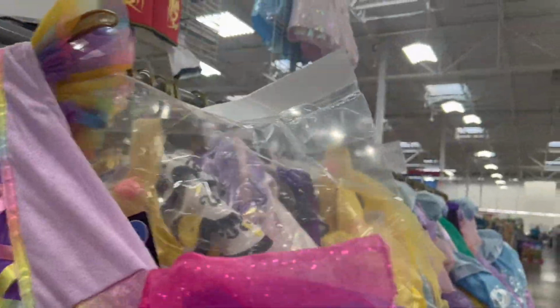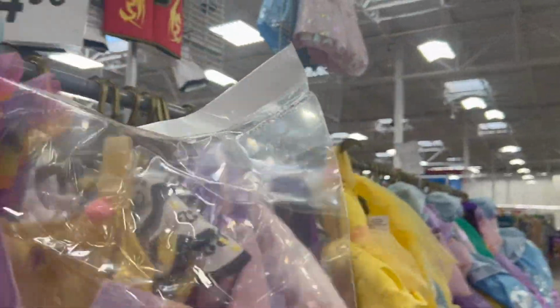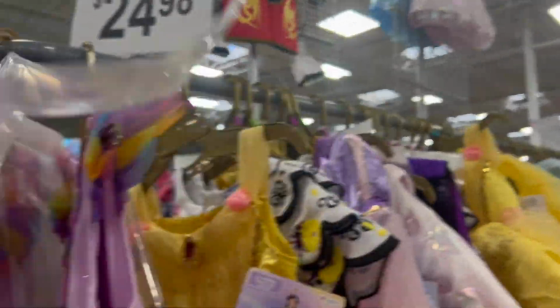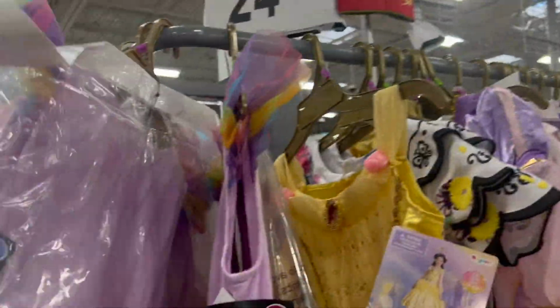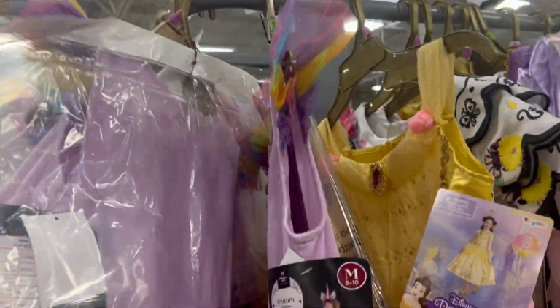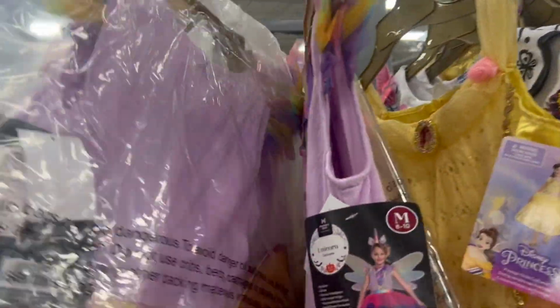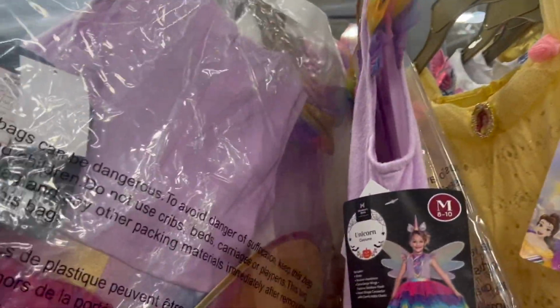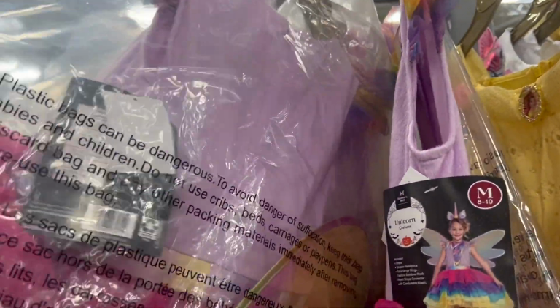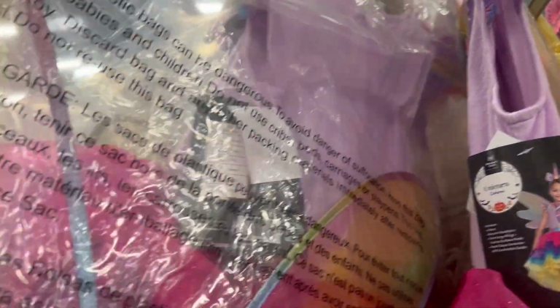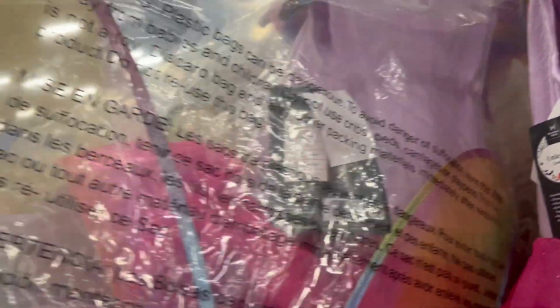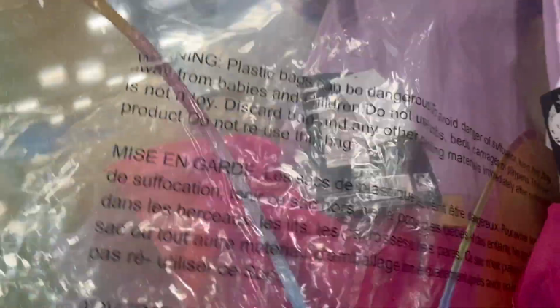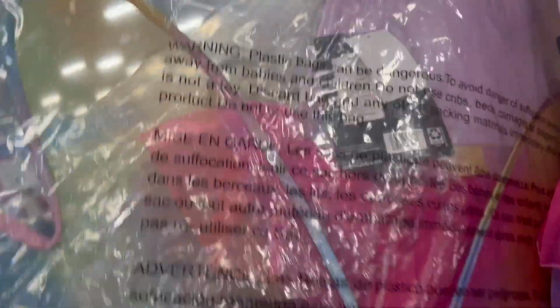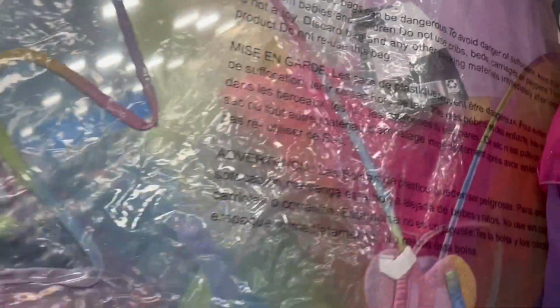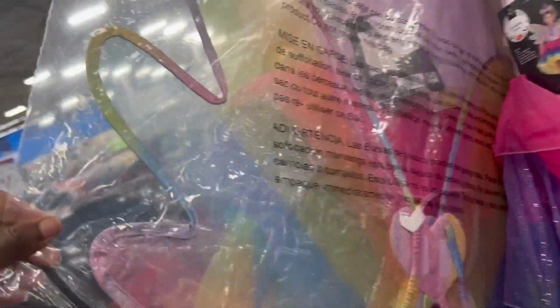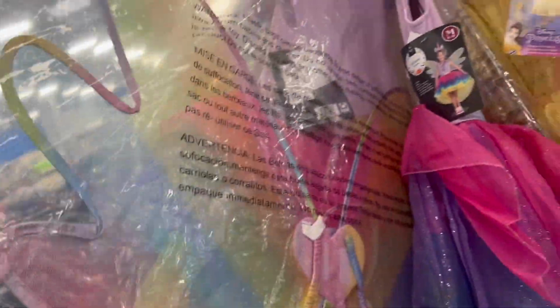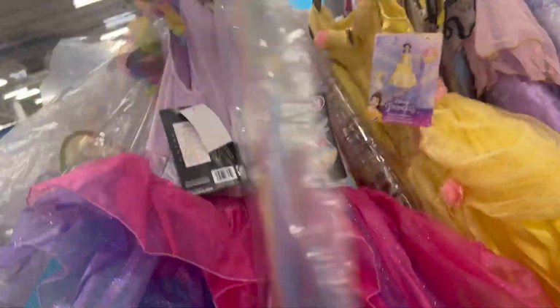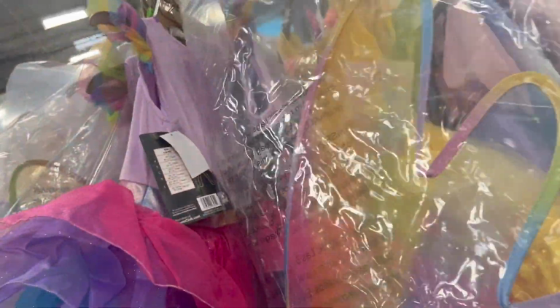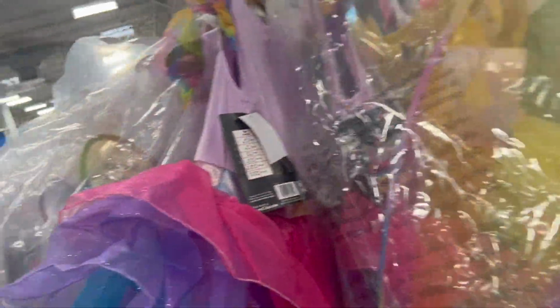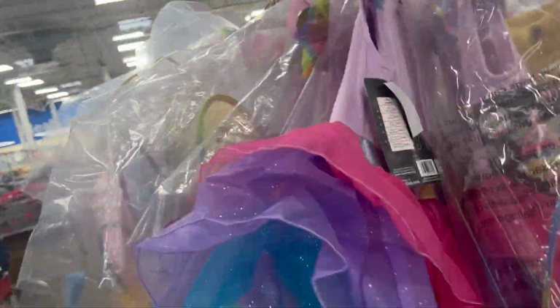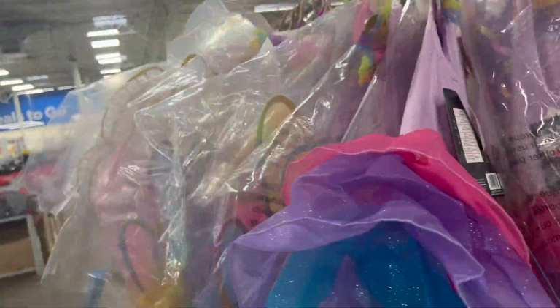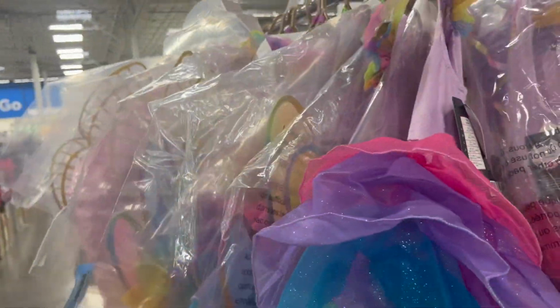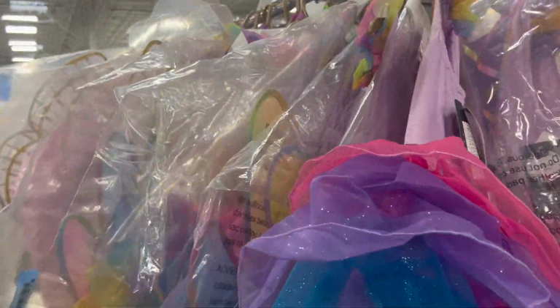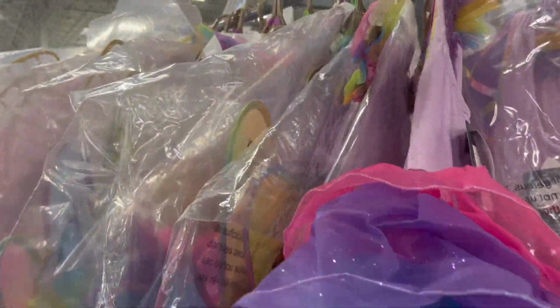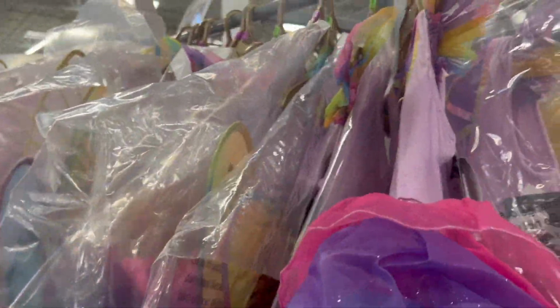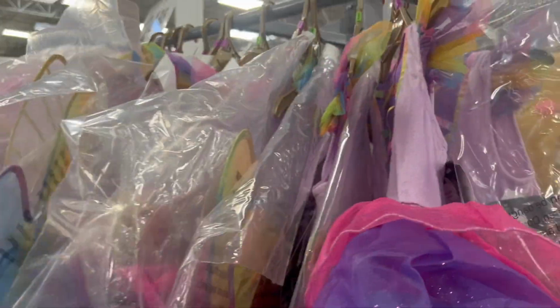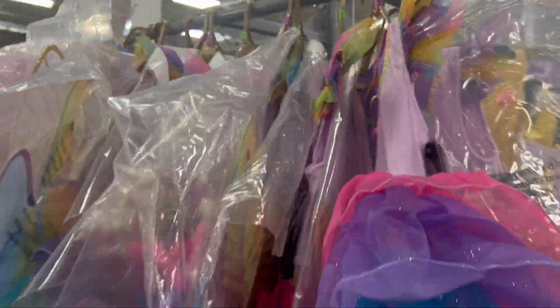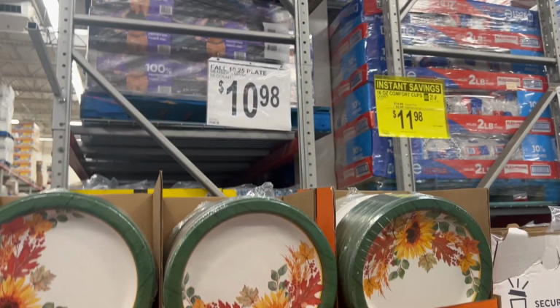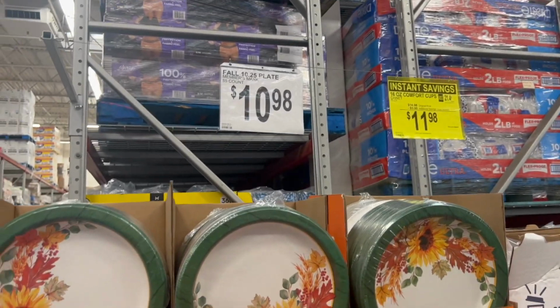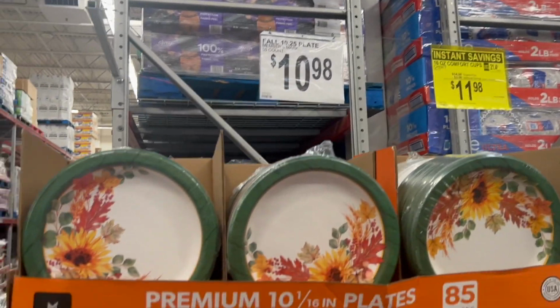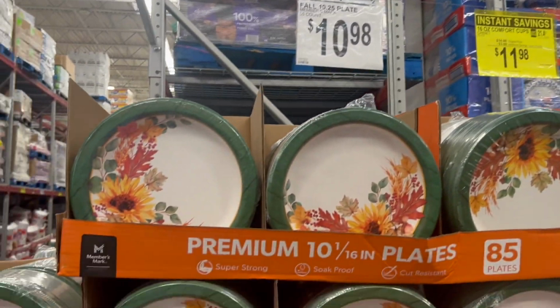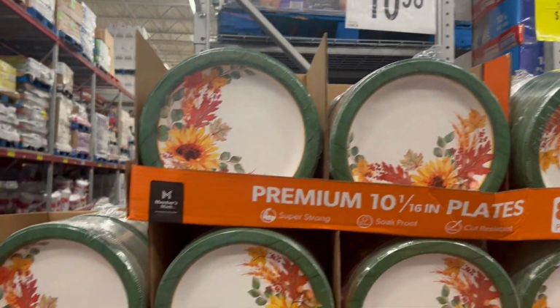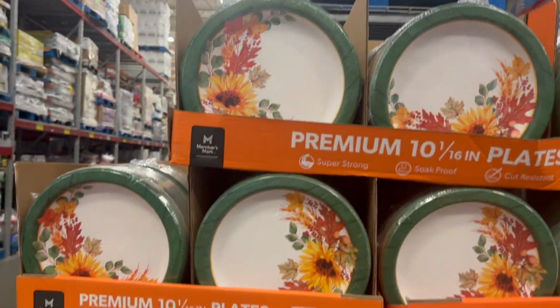Fairy Princess with the wings. And you can also find plates for $10.98.